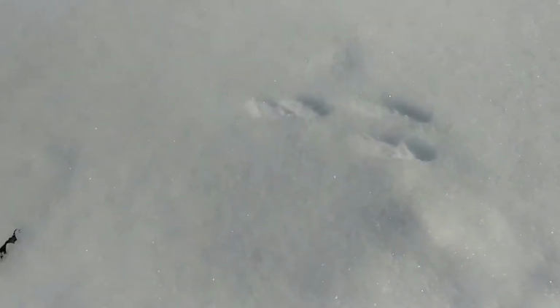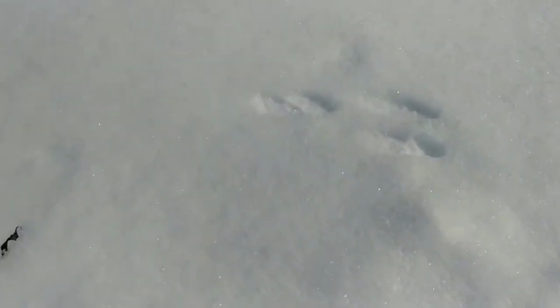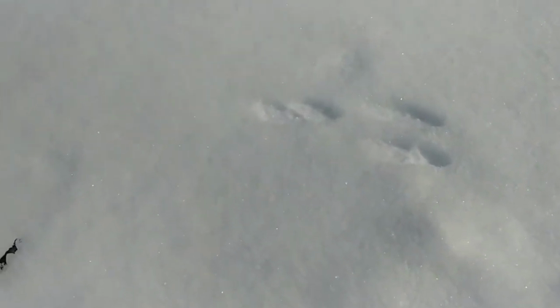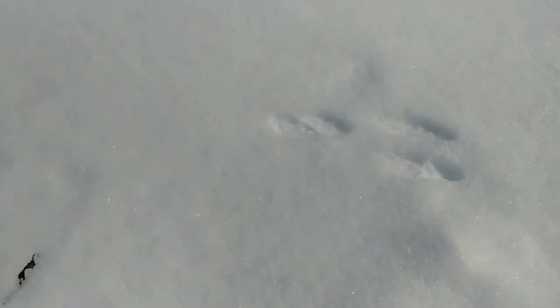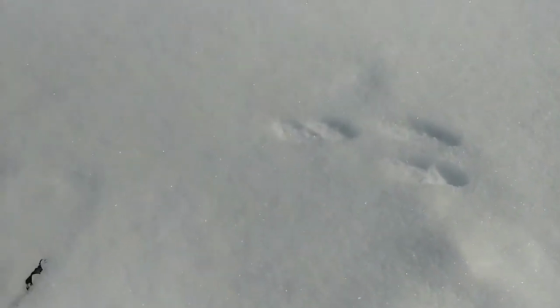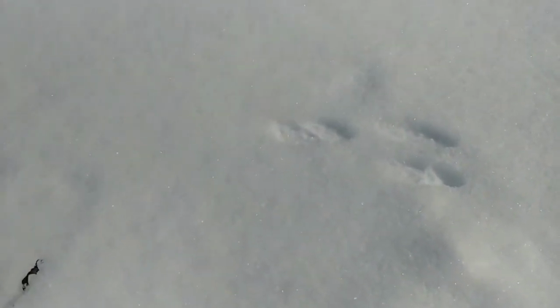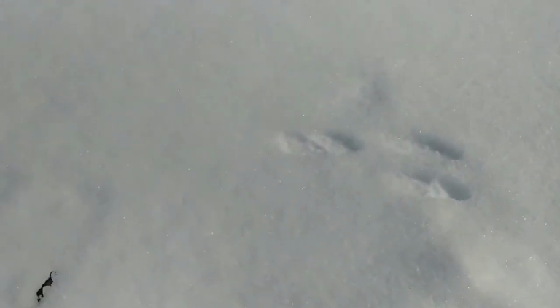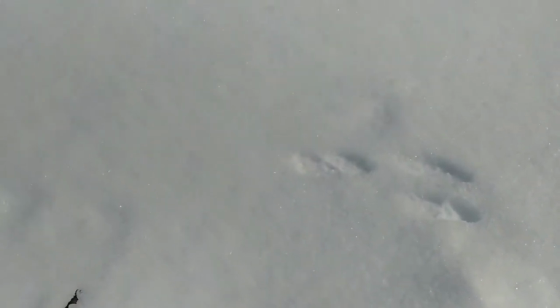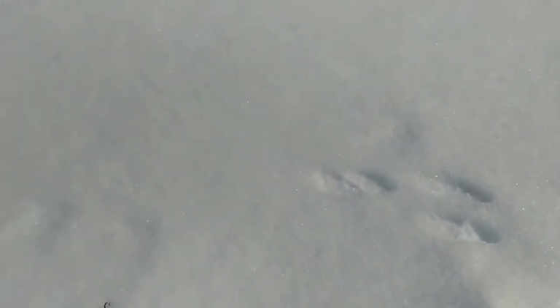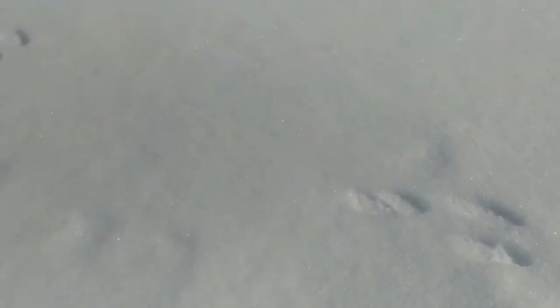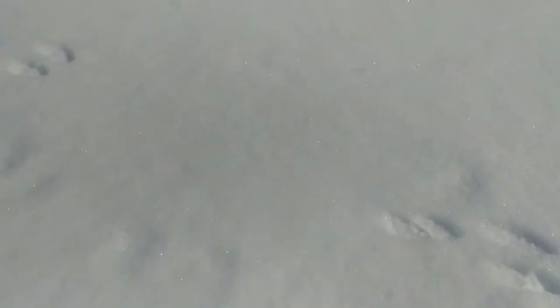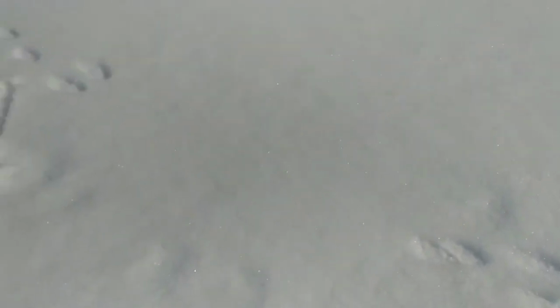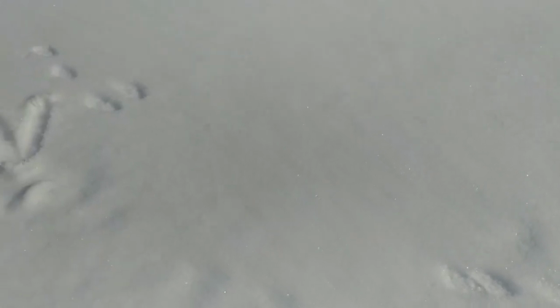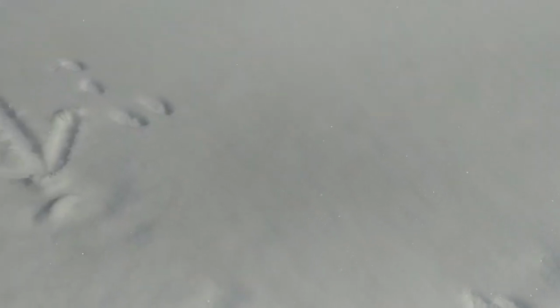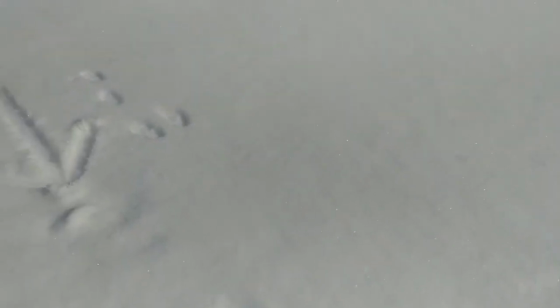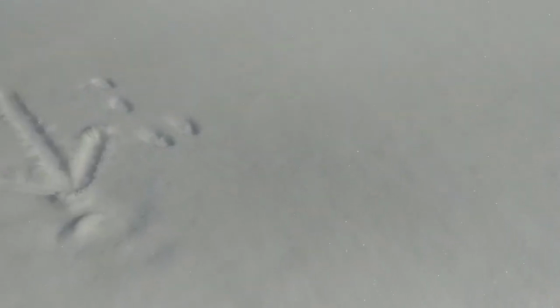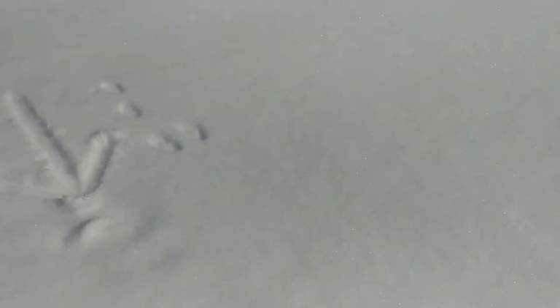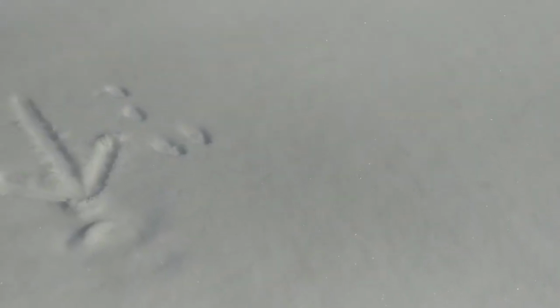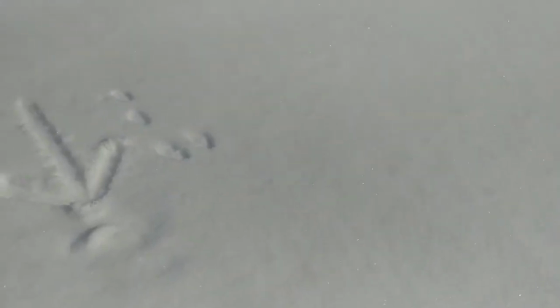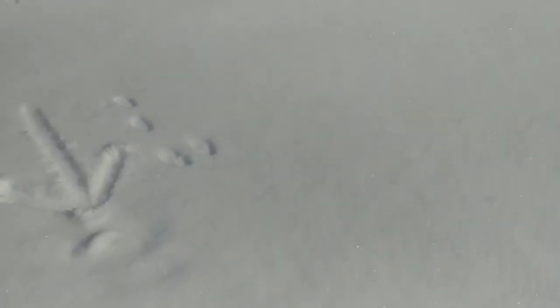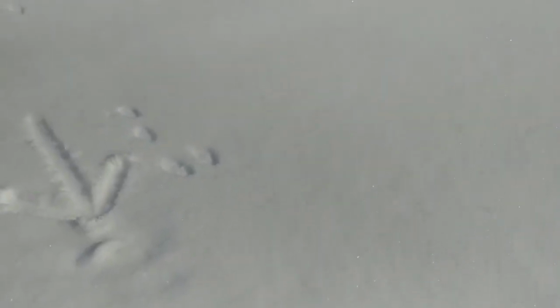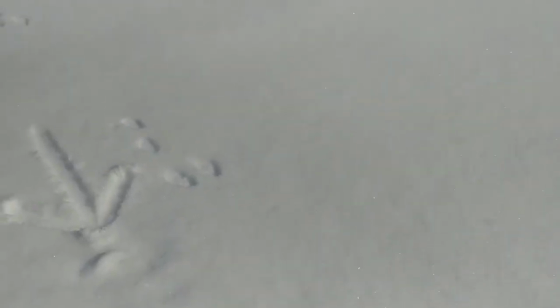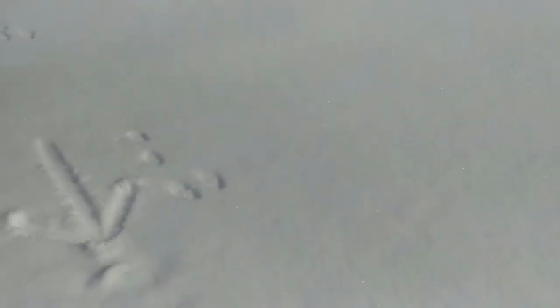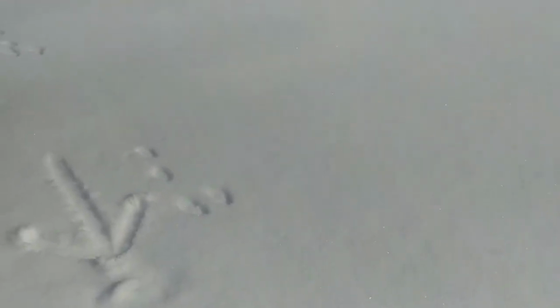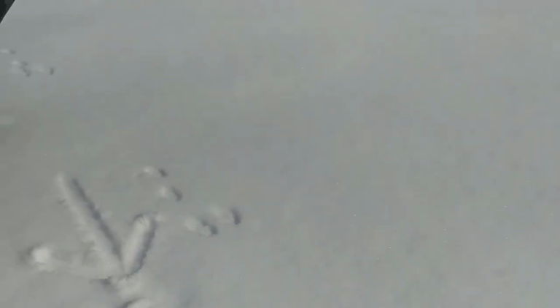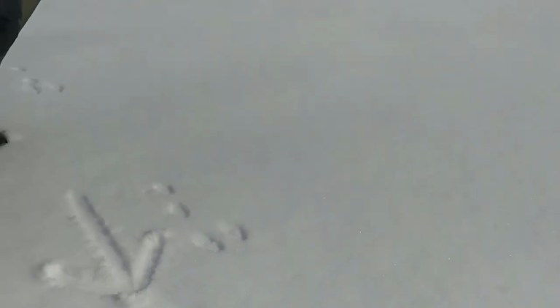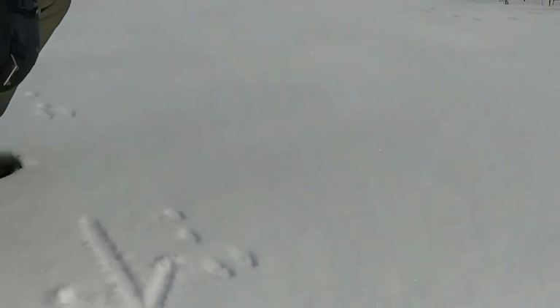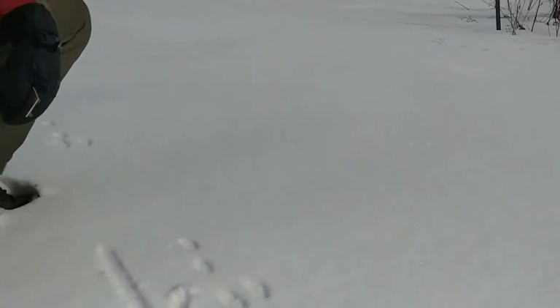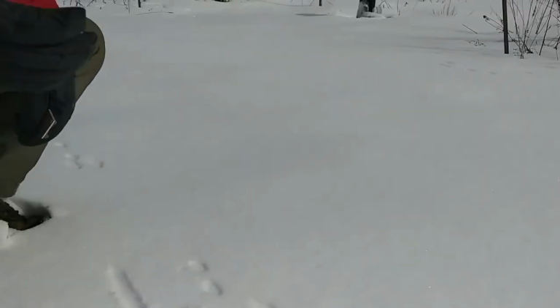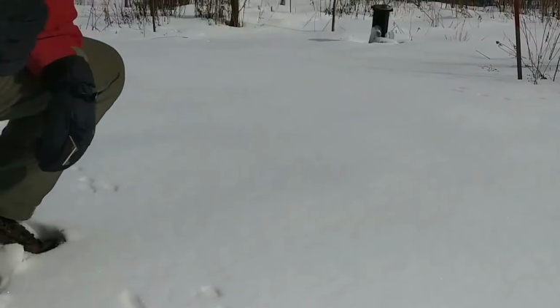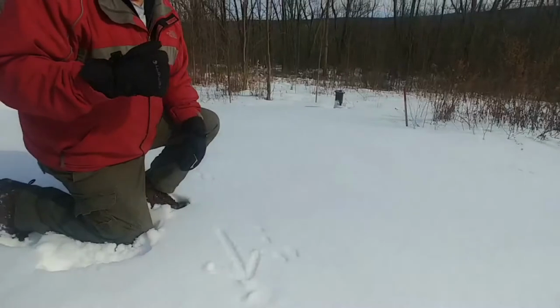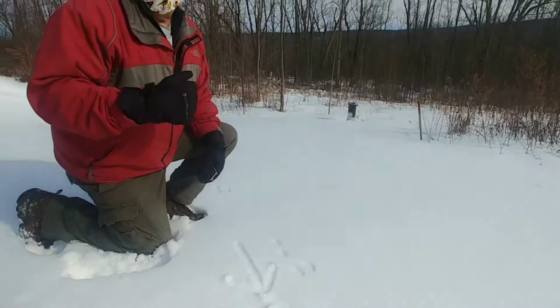This is an eastern cottontail, or a rabbit. Most people call what rabbits do hopping, but a tracker would call it a bound.